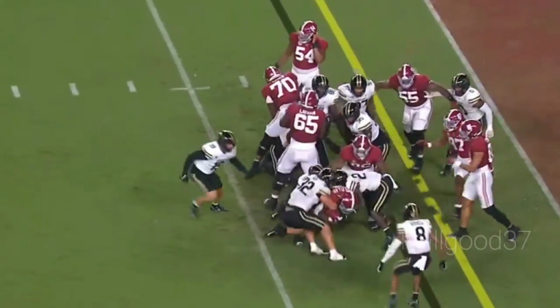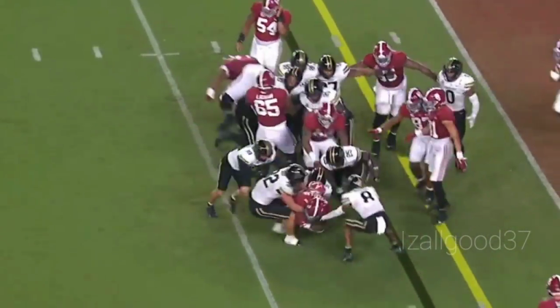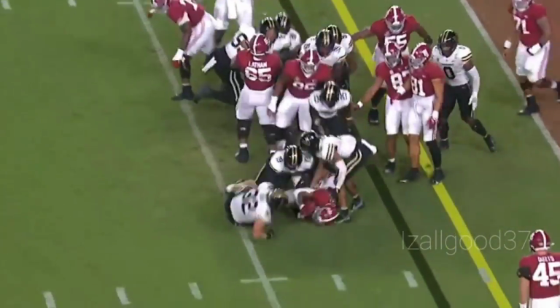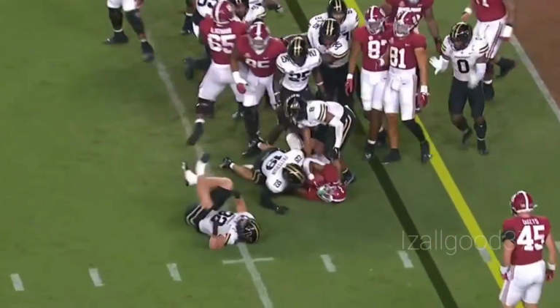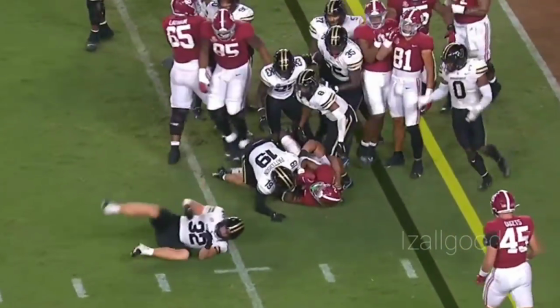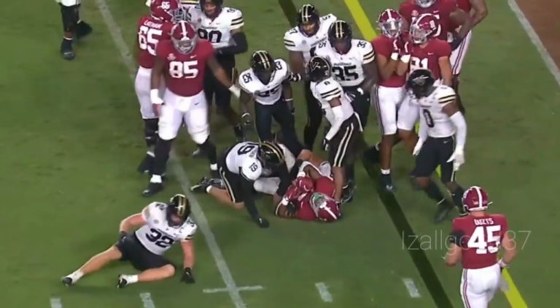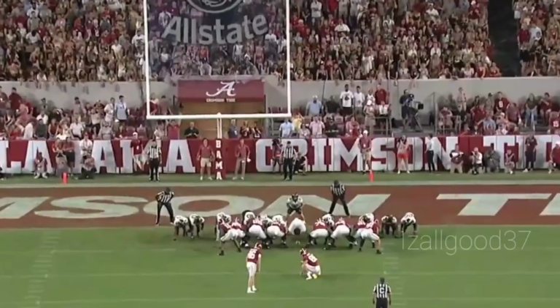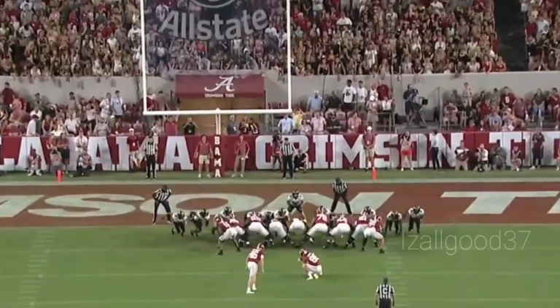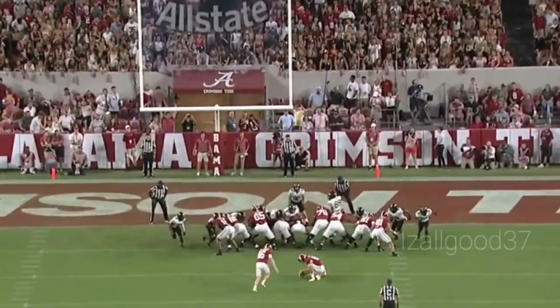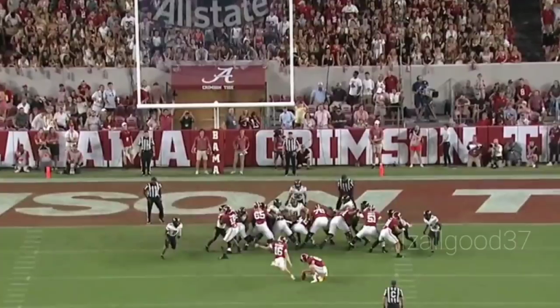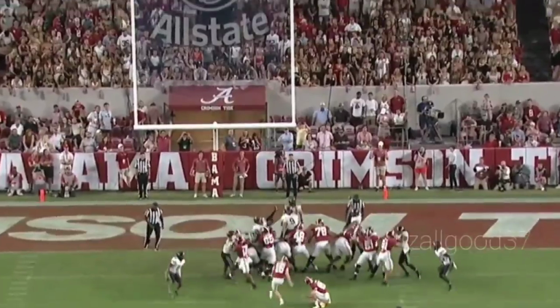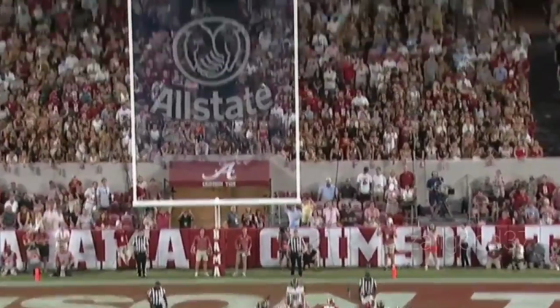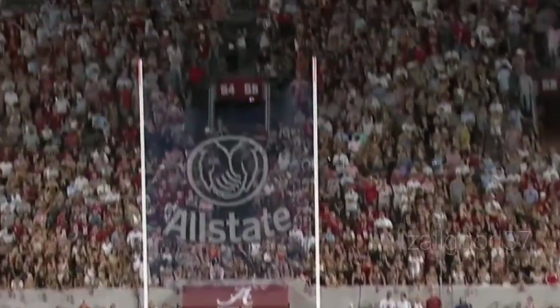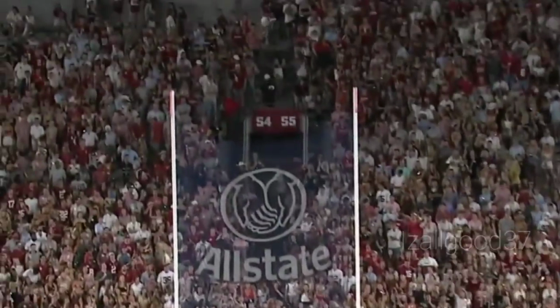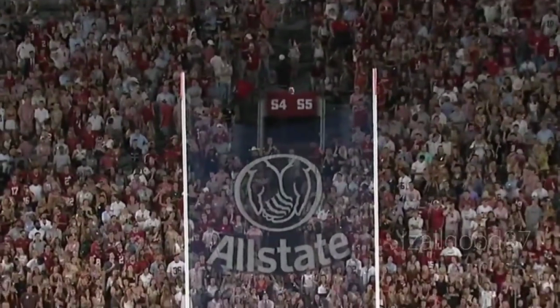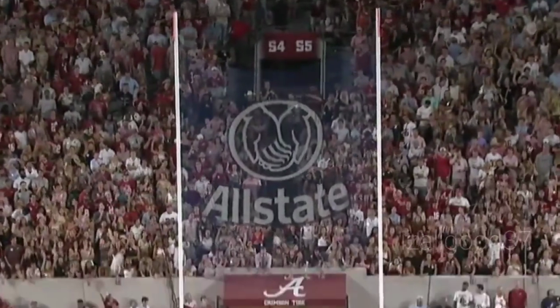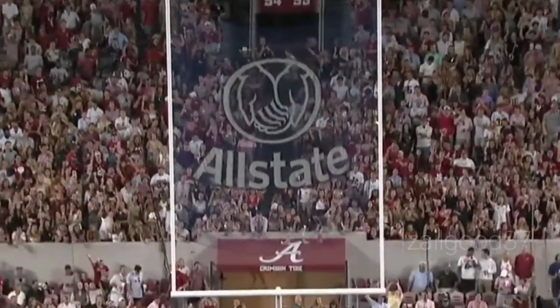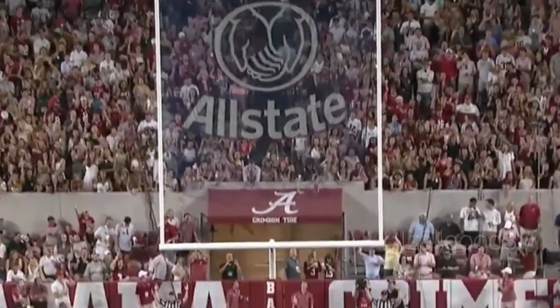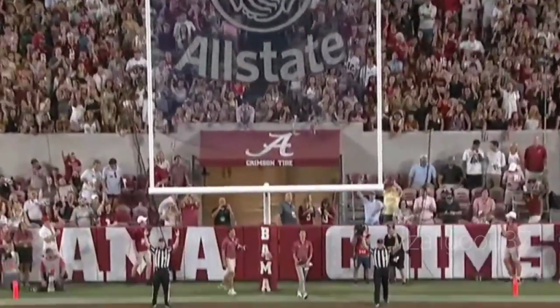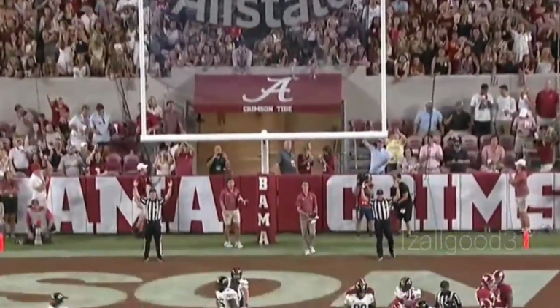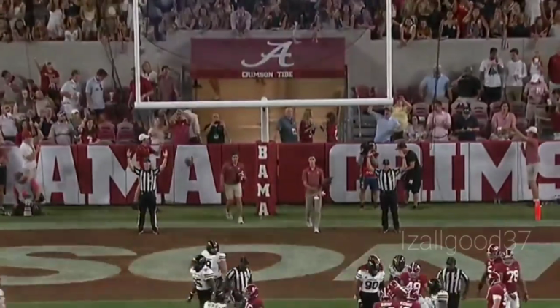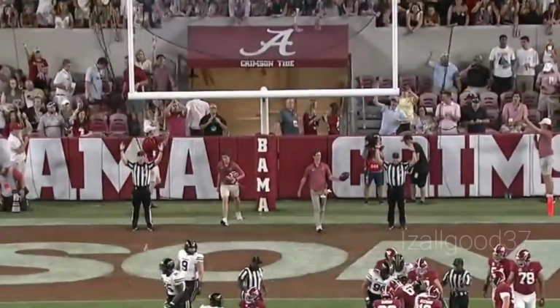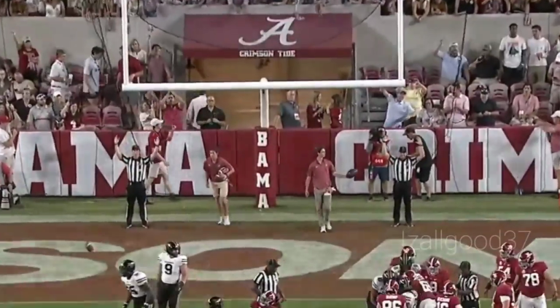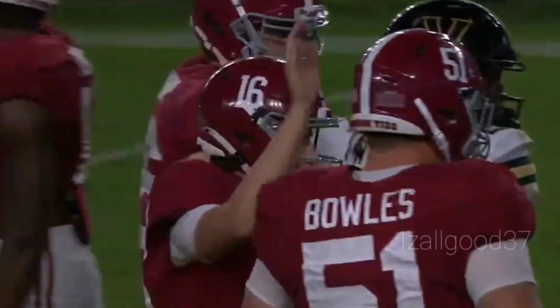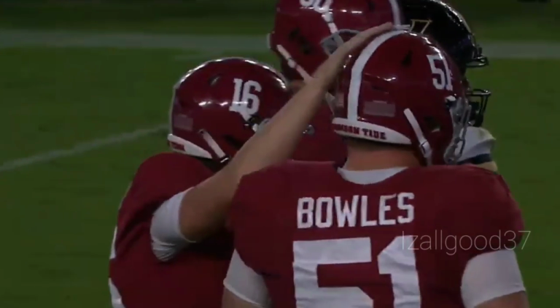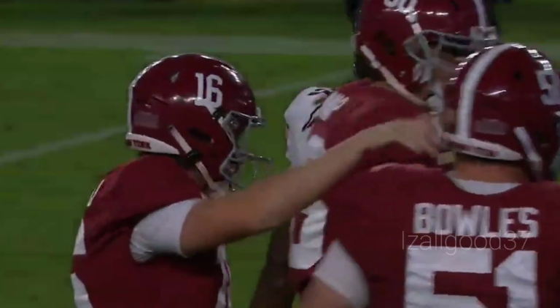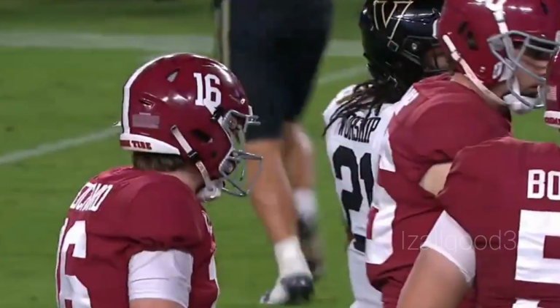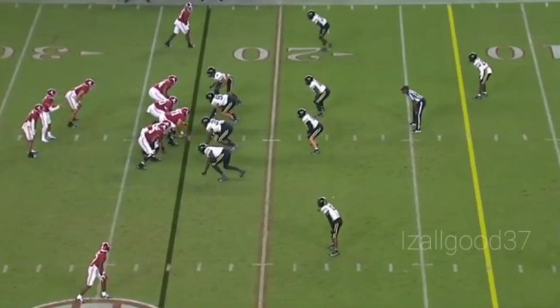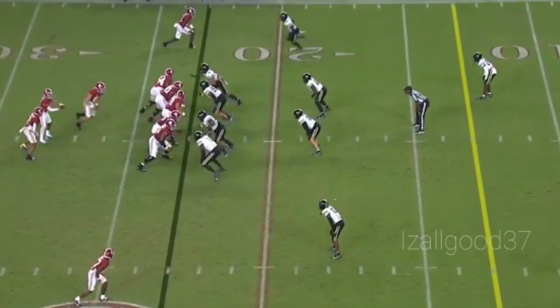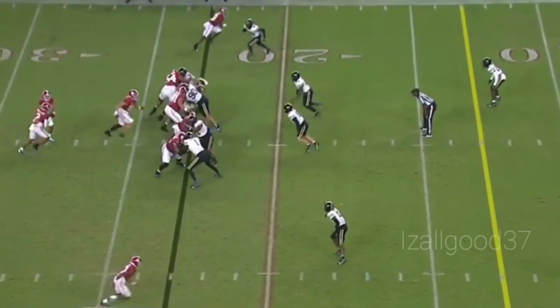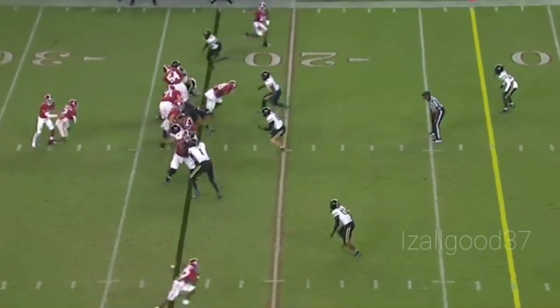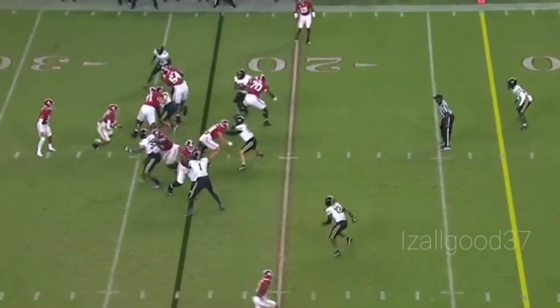And Vanderbilt able to stop him. From the right hash, the snap and spot are good, the kick — a short one, plenty of leg — and perfectly accurate as well.